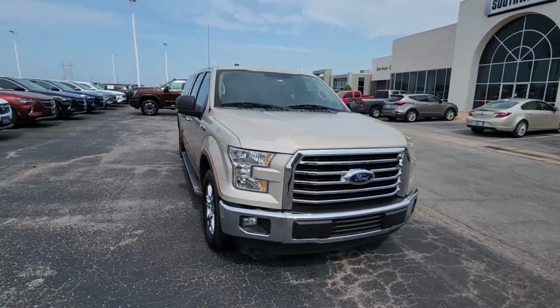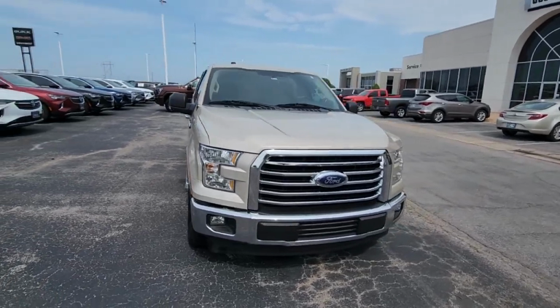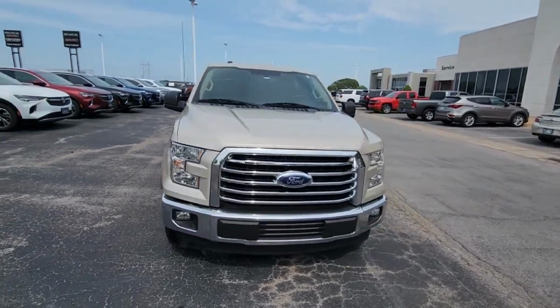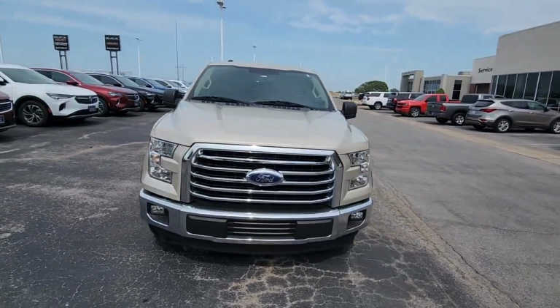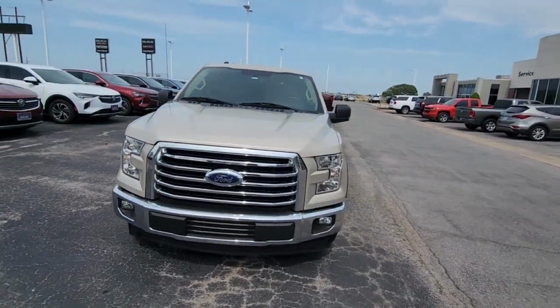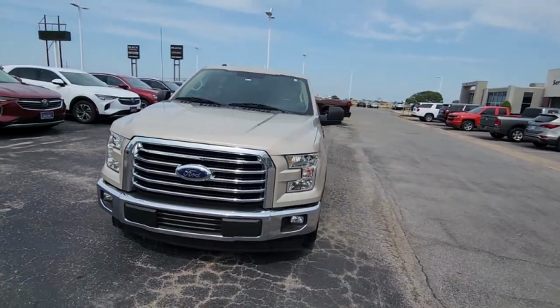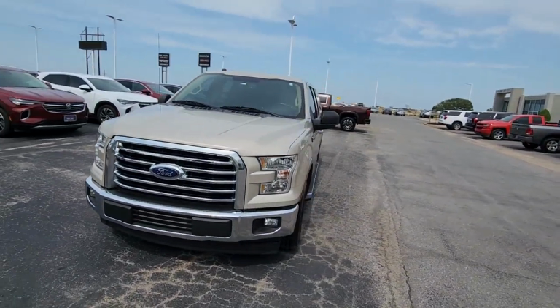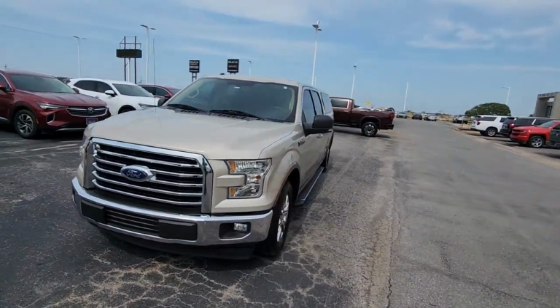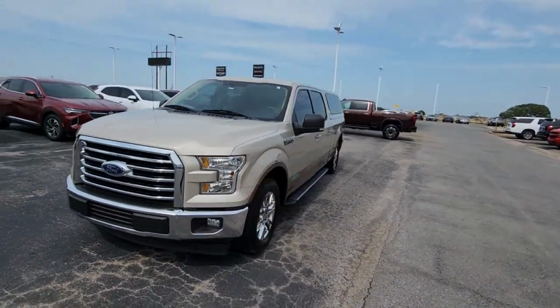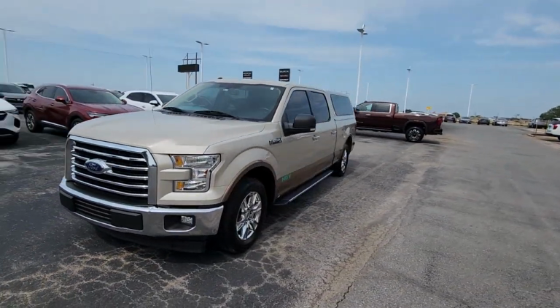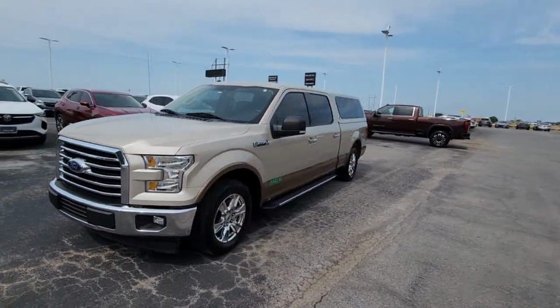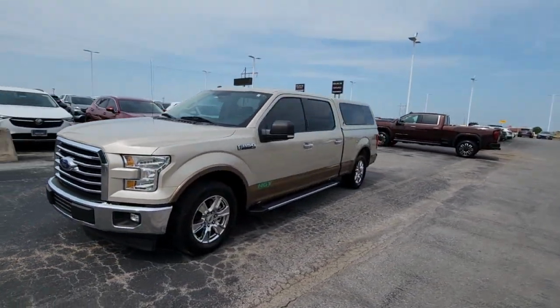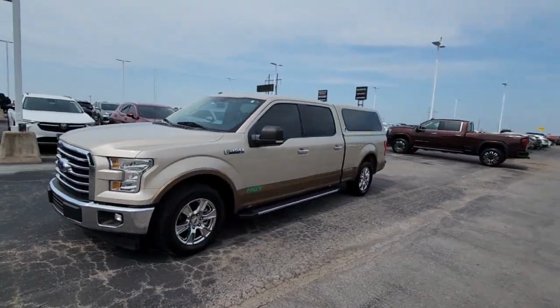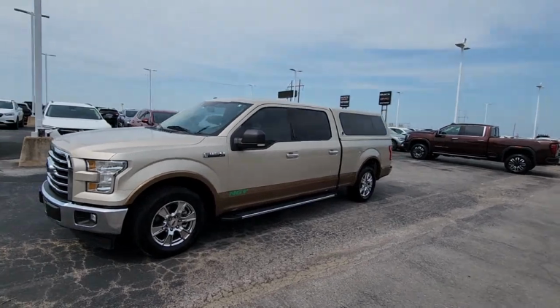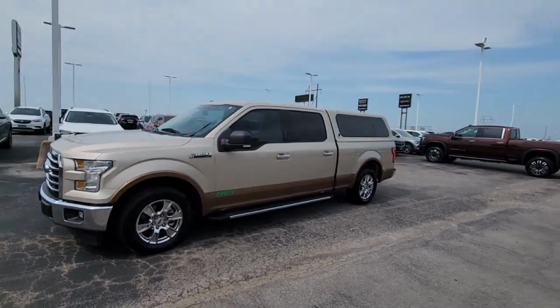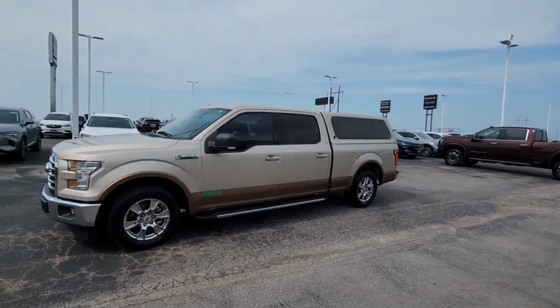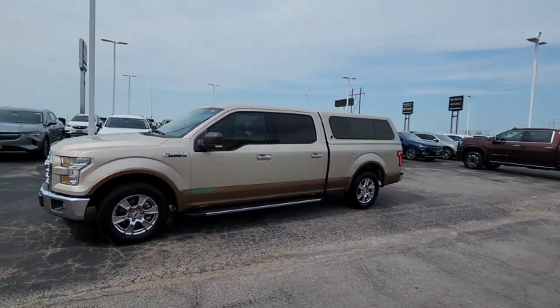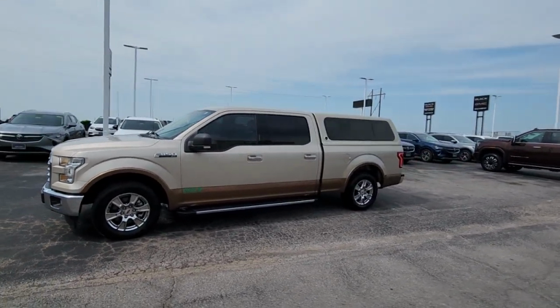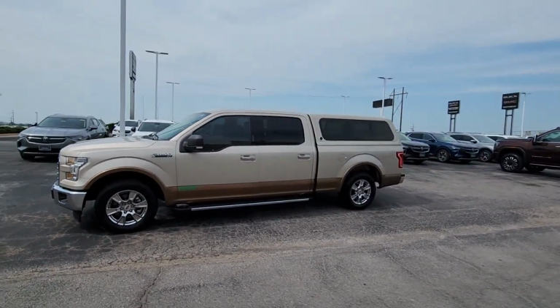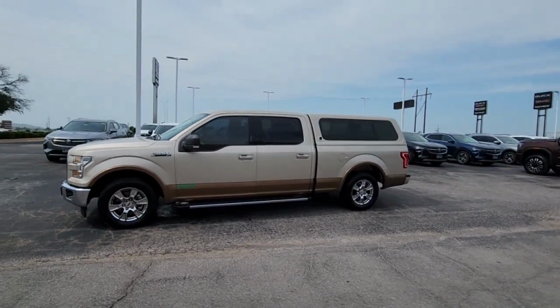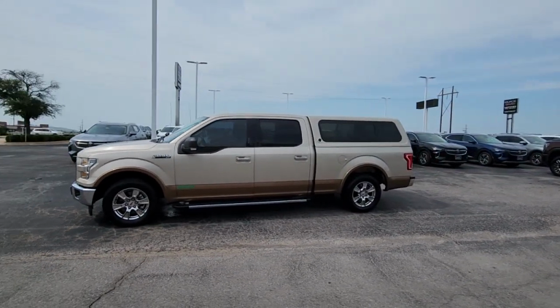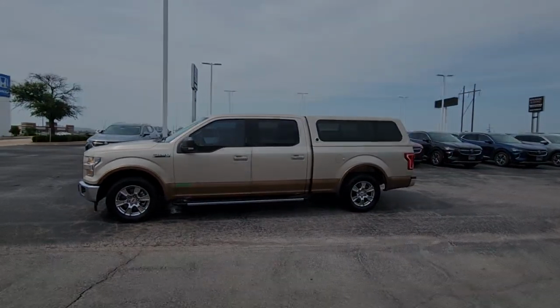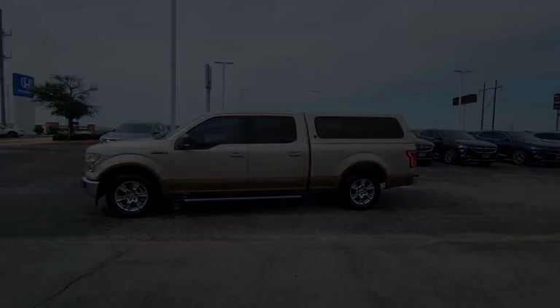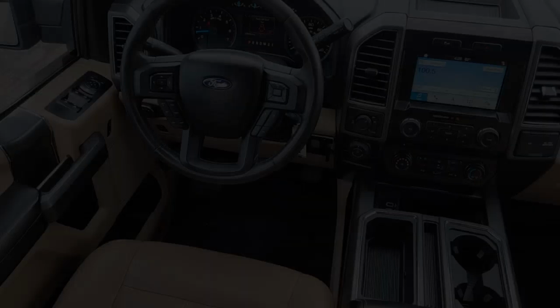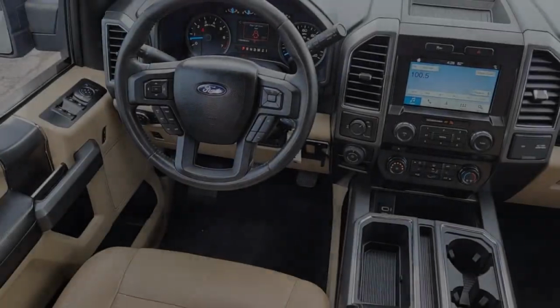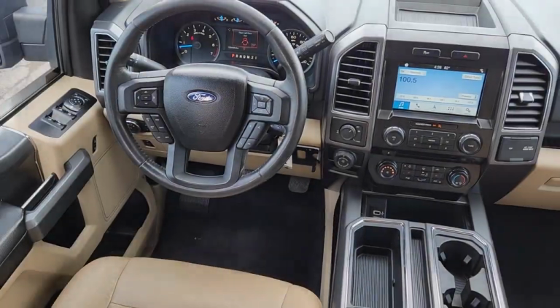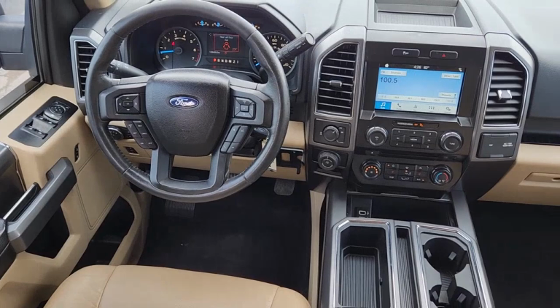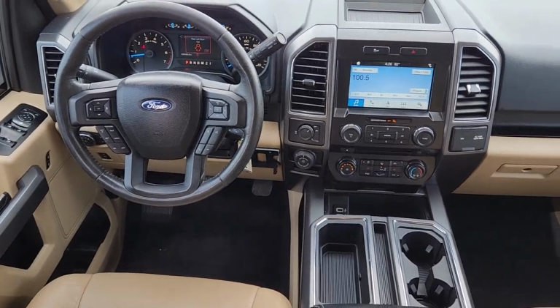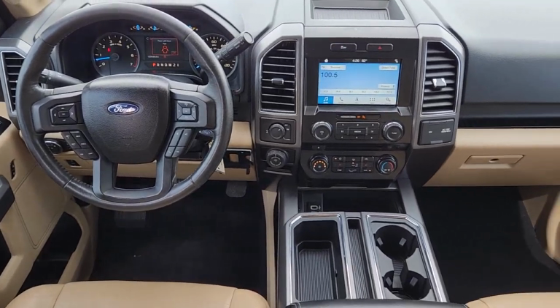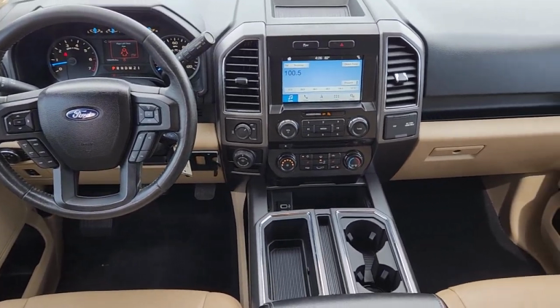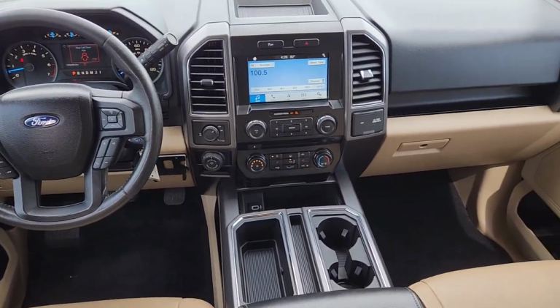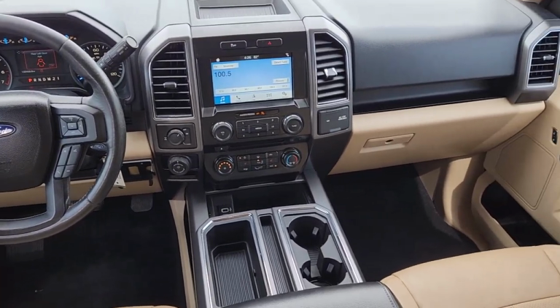A unique combination of military-grade aluminum alloy and high-strength steel give you the edge with class-leading towing and payload capabilities. The following are some of this vehicle's highlighted options.